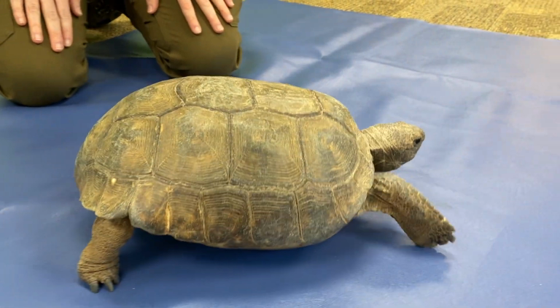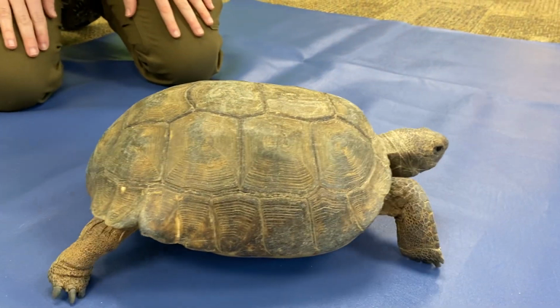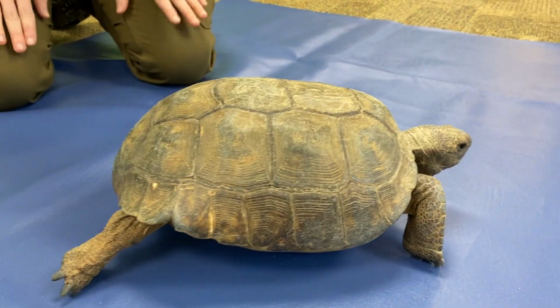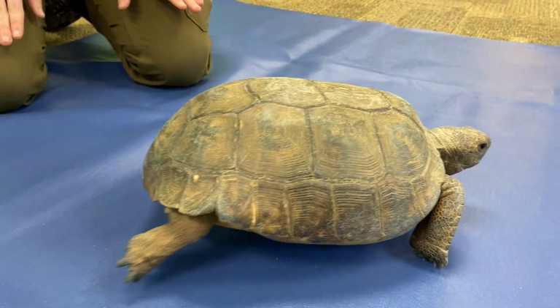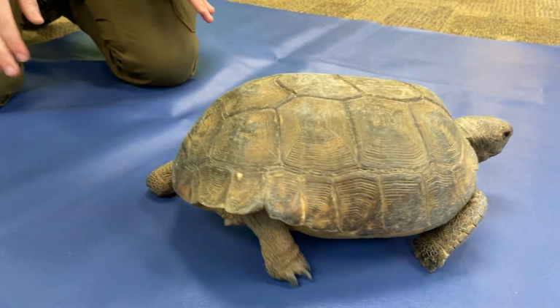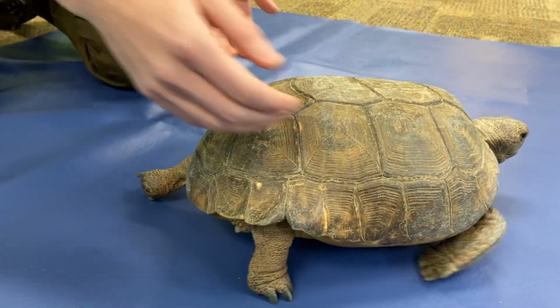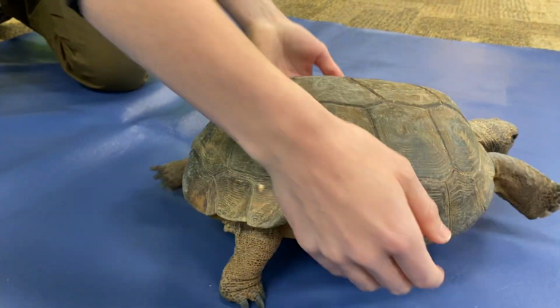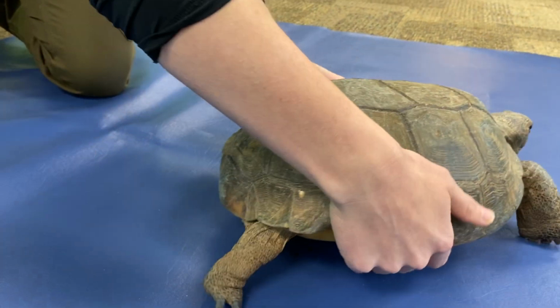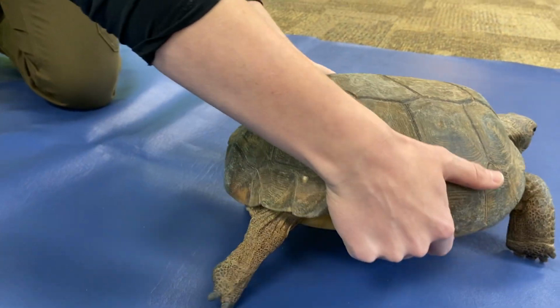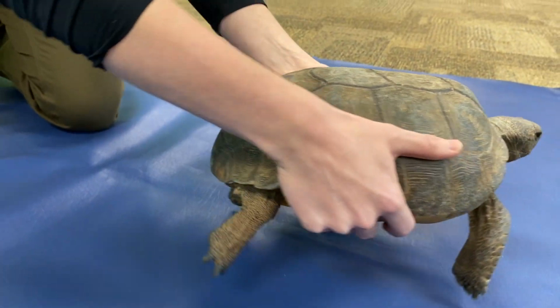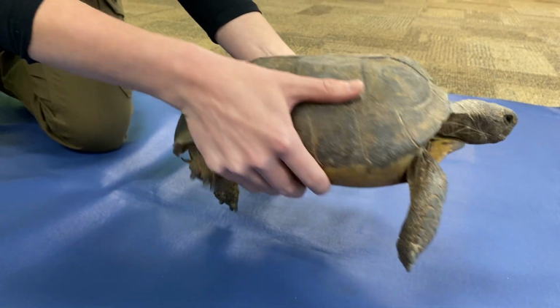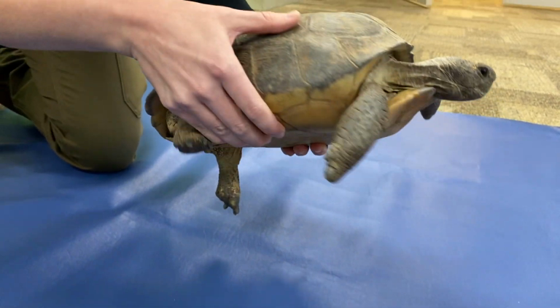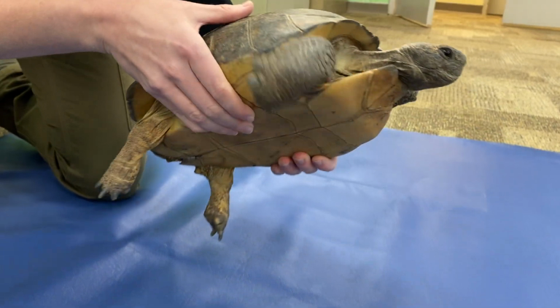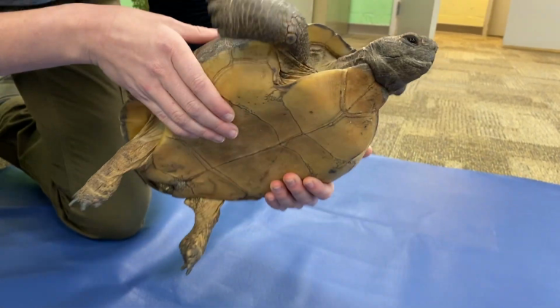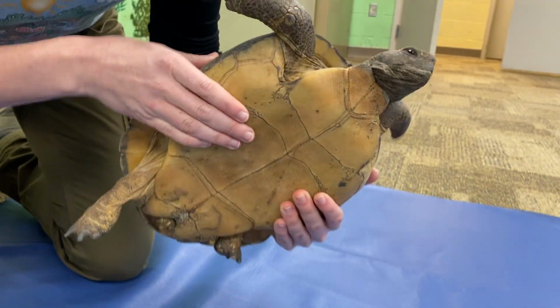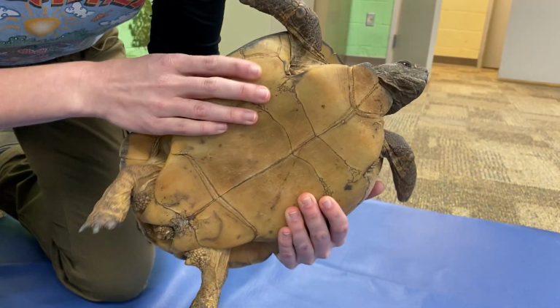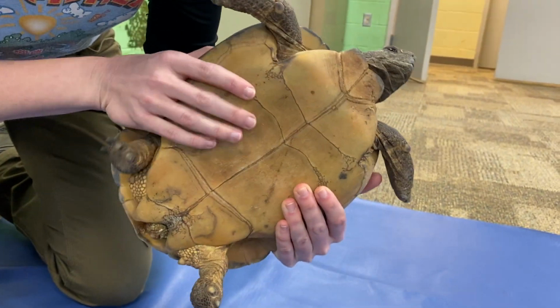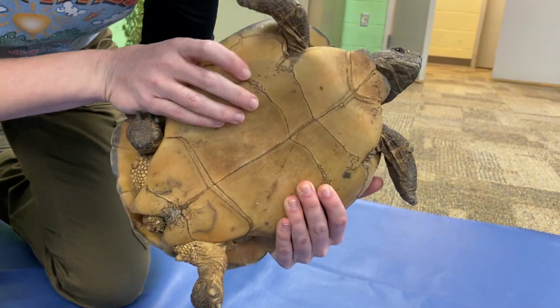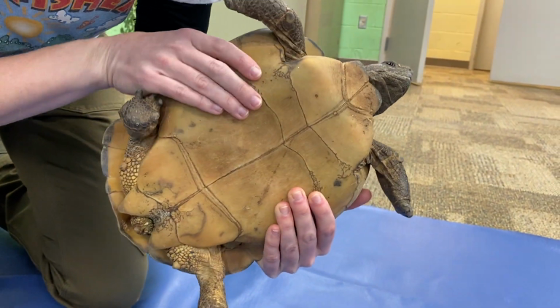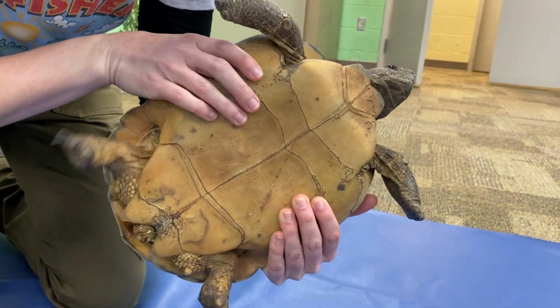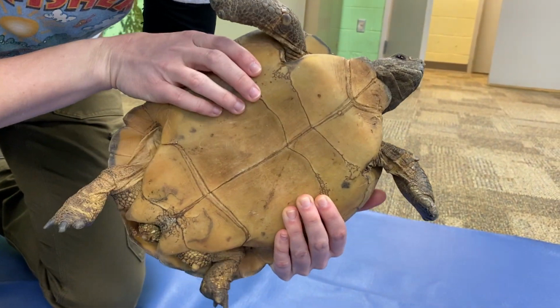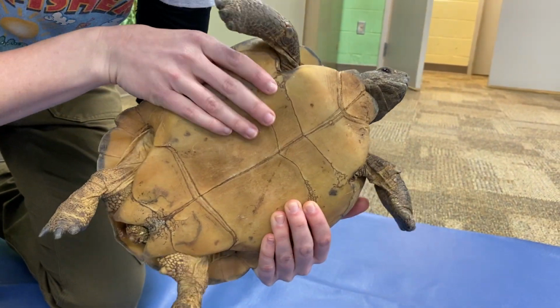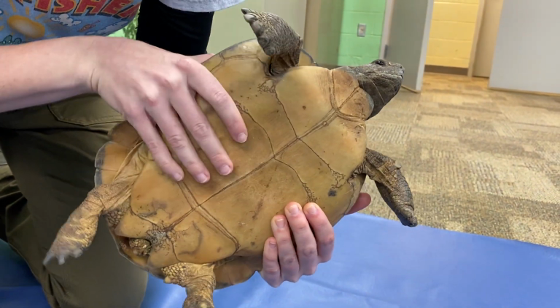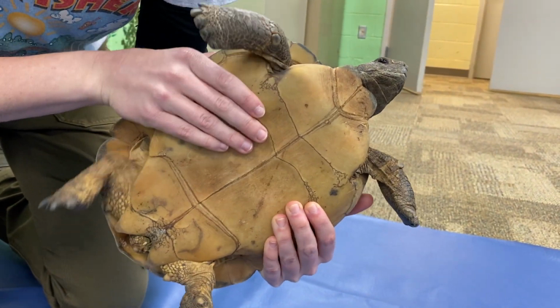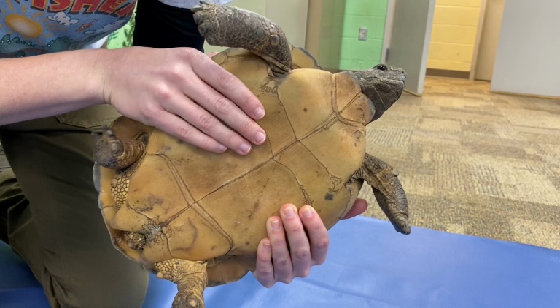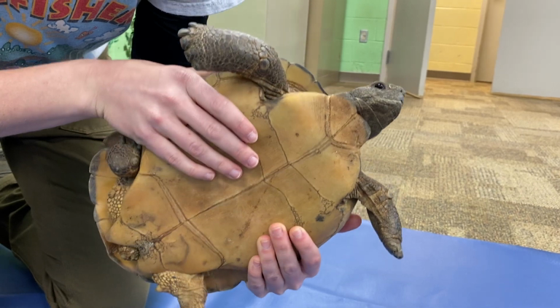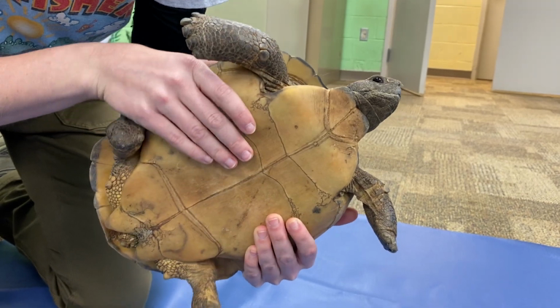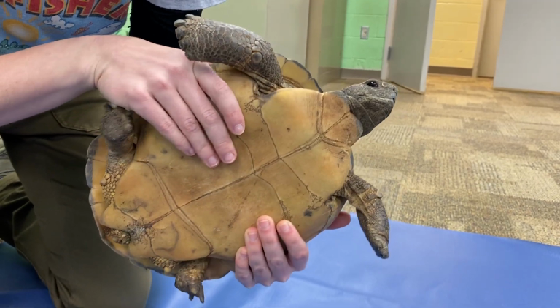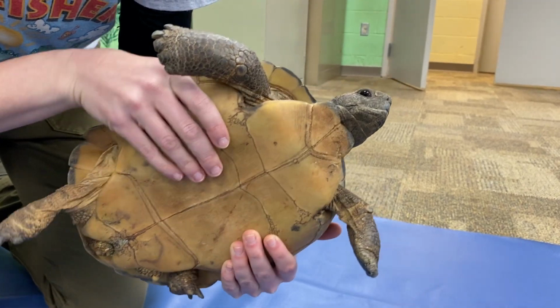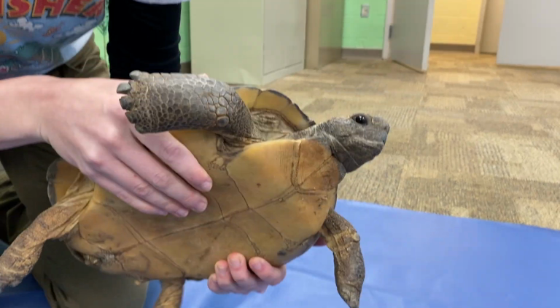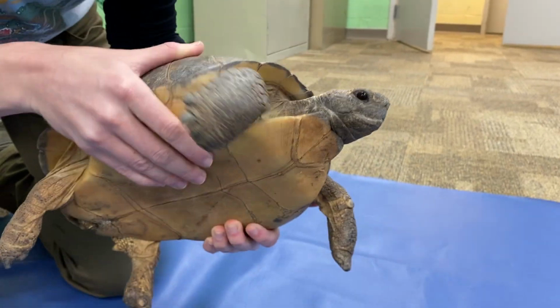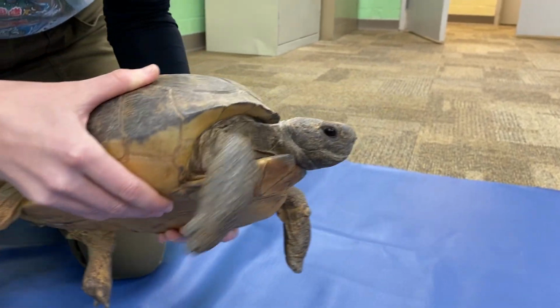This is a female gopher tortoise, and we know that because her plastron — which is the belly side of her shell — is totally flat, where a male would have a concave plastron.